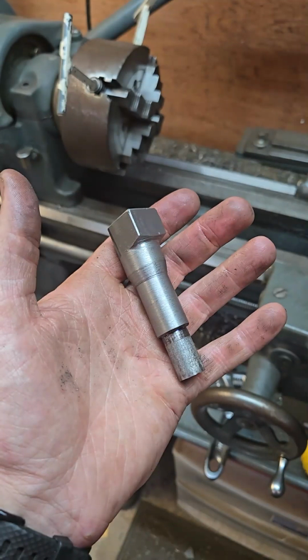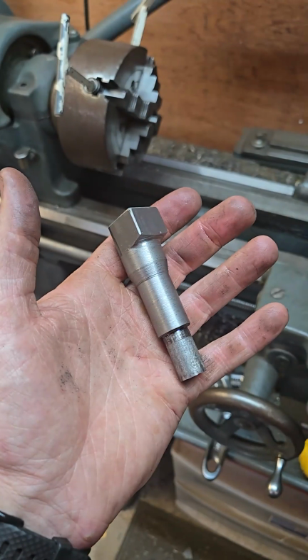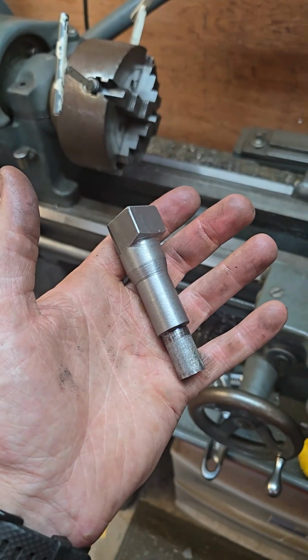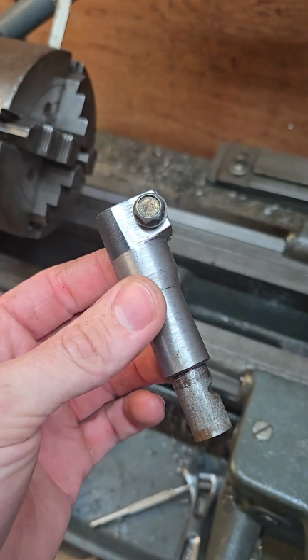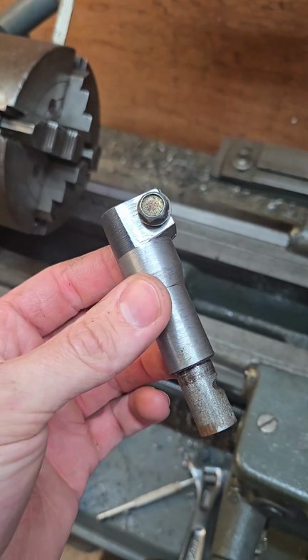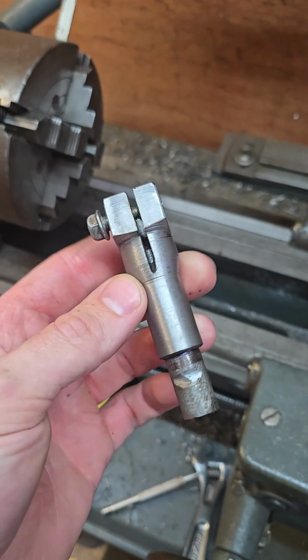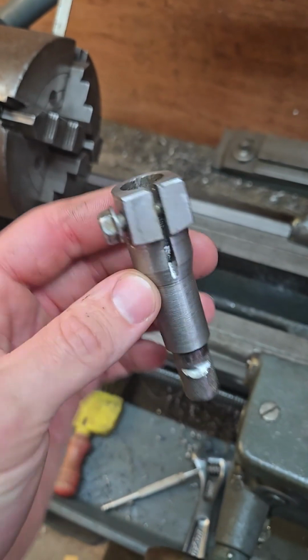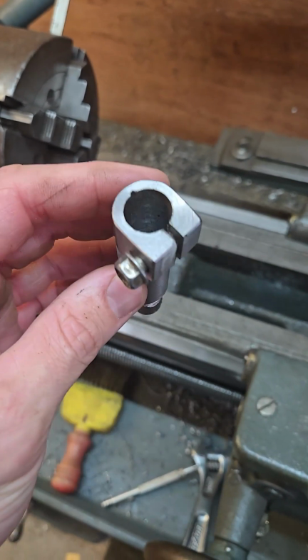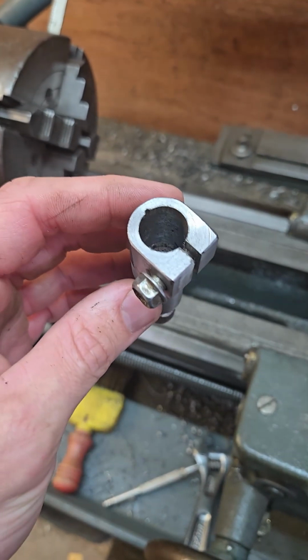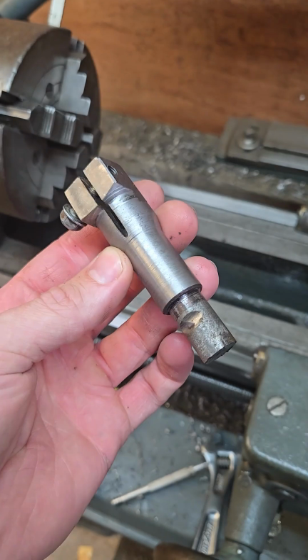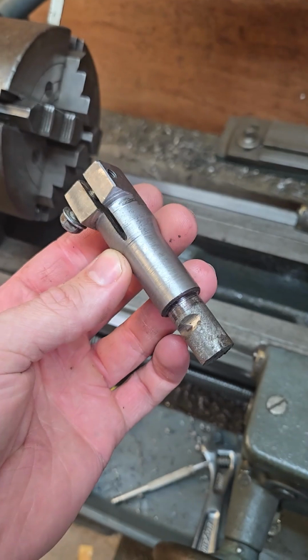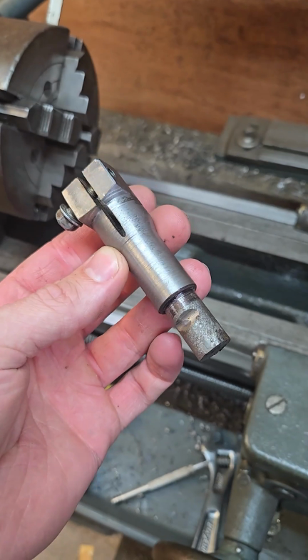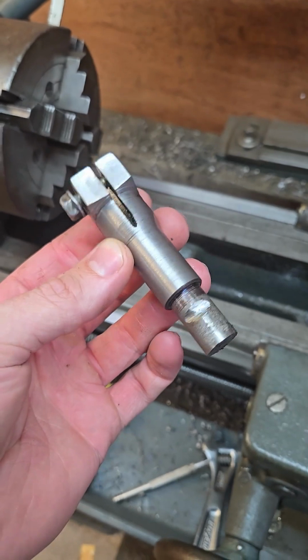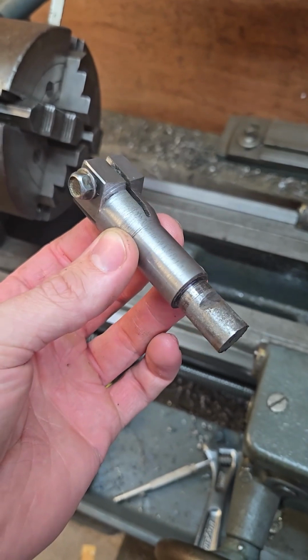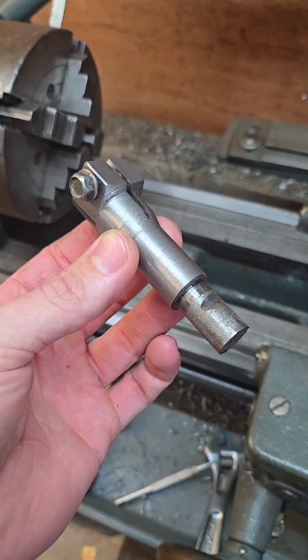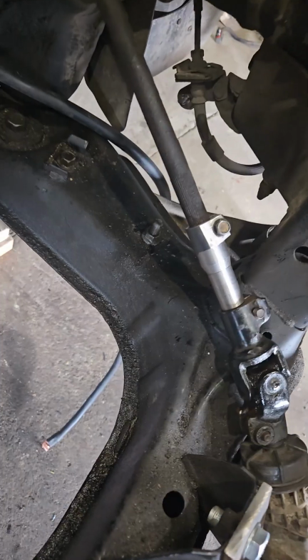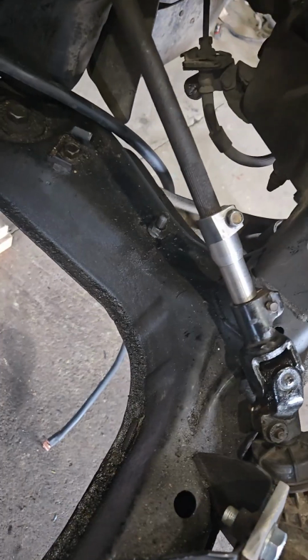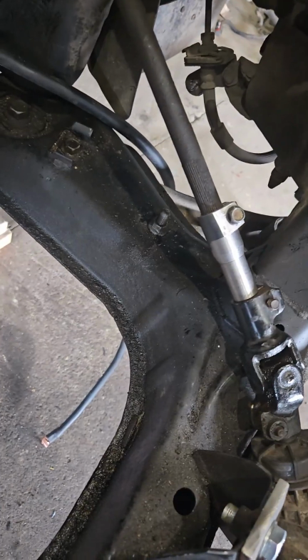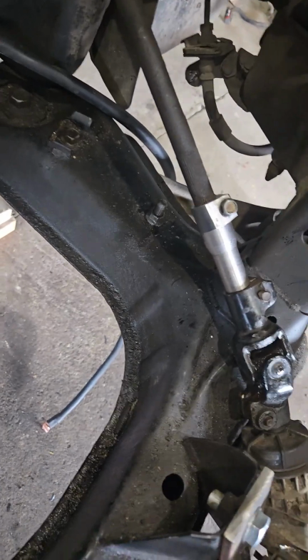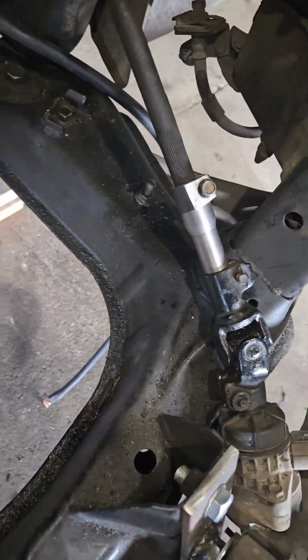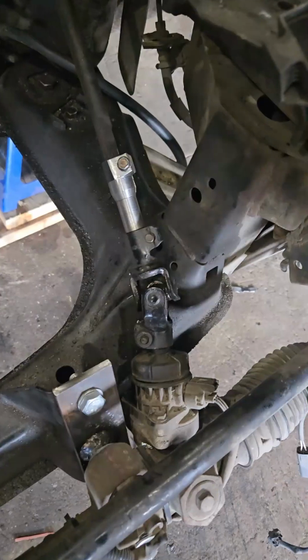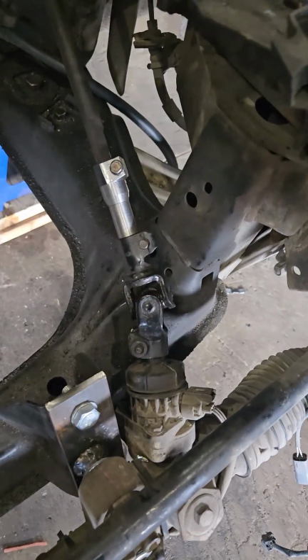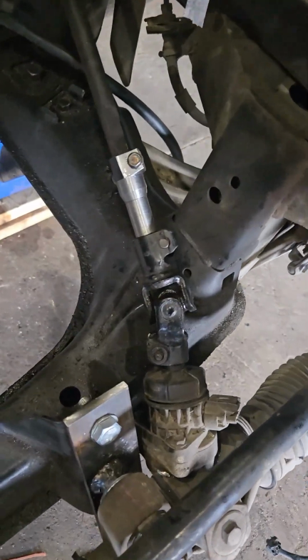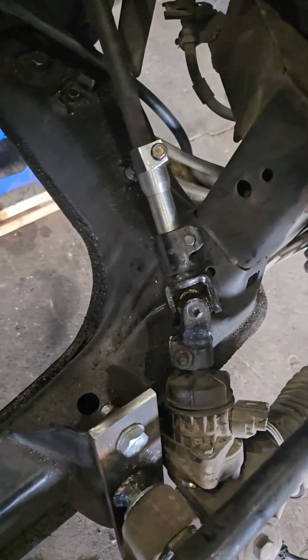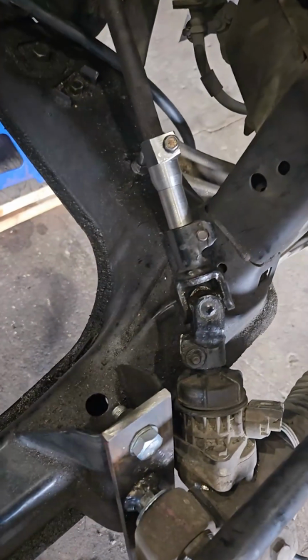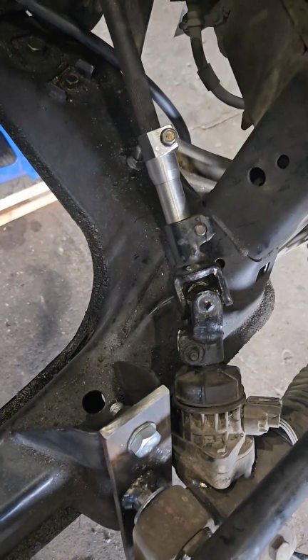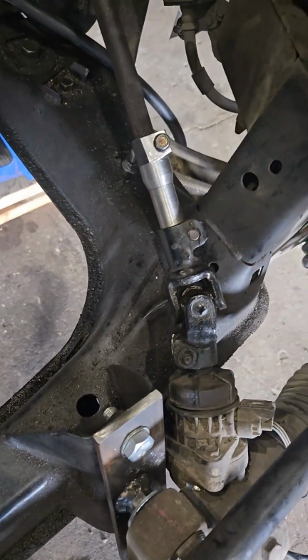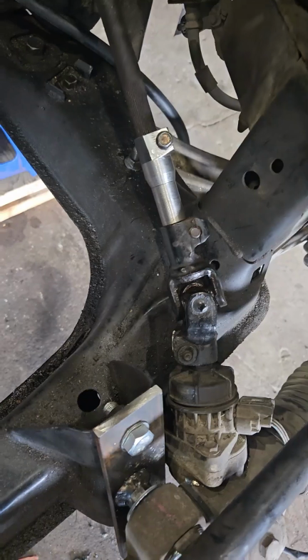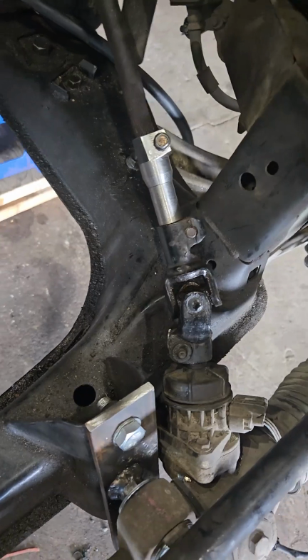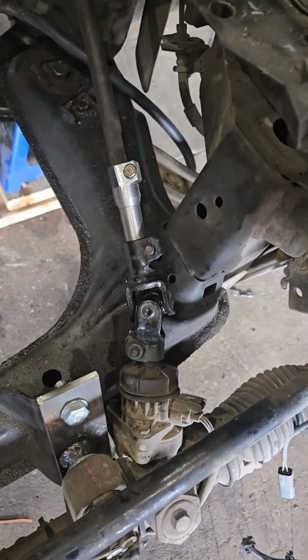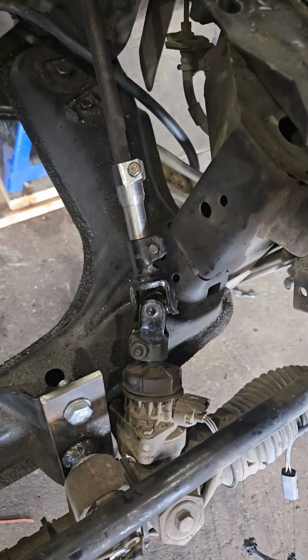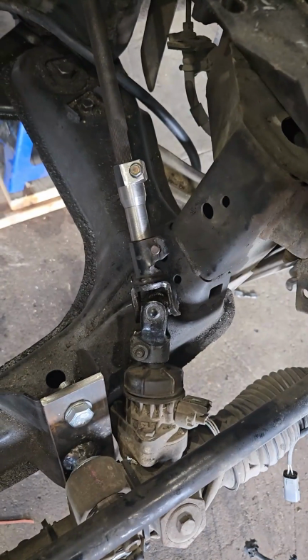Almost there. It's complete. Let's try it out, see if it fits. I think that turned out great. Get that taken off and painted so it doesn't rust and it'll look factory.